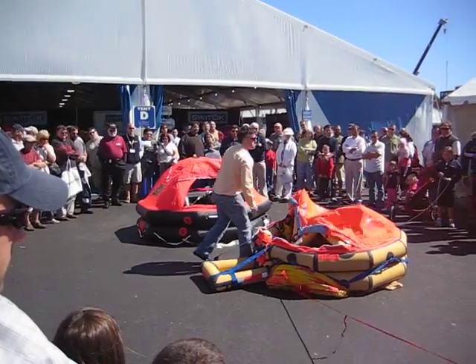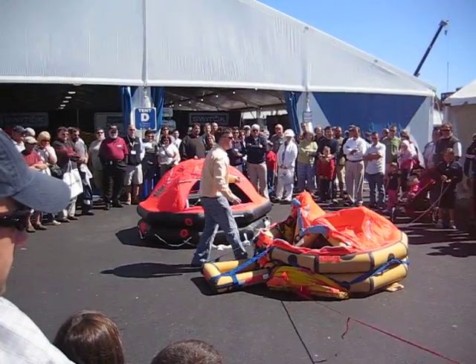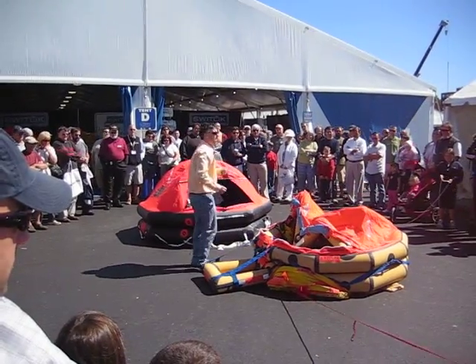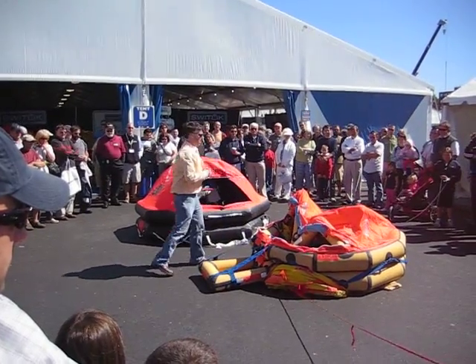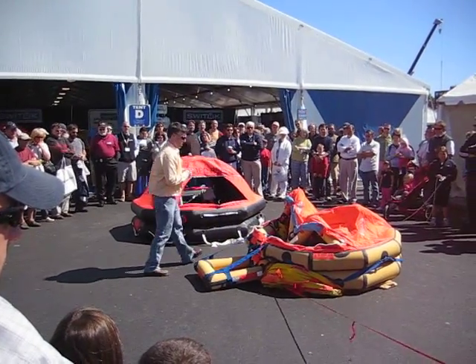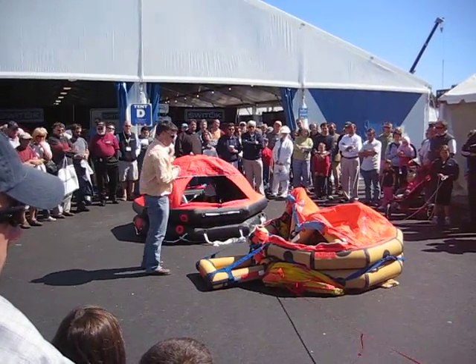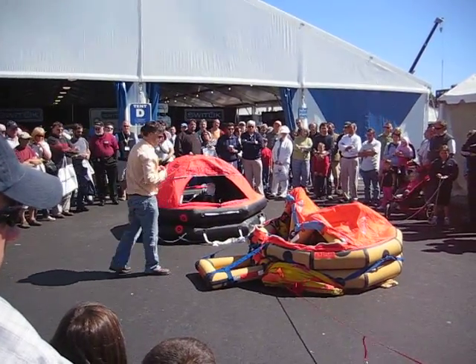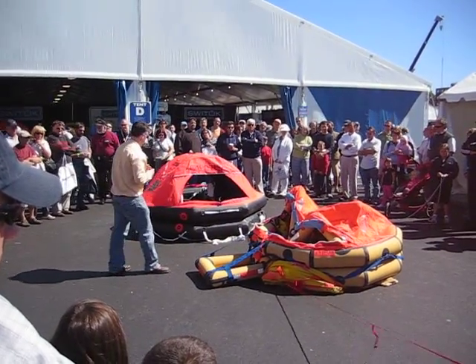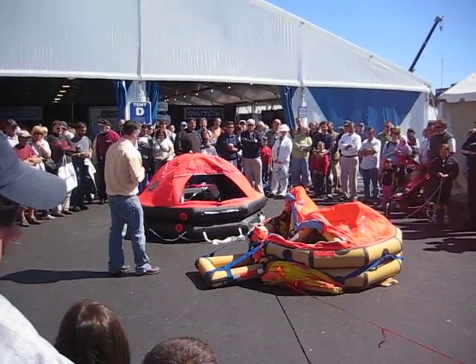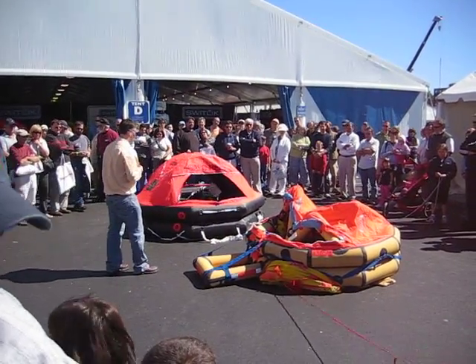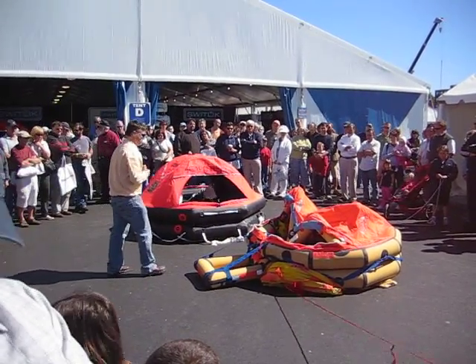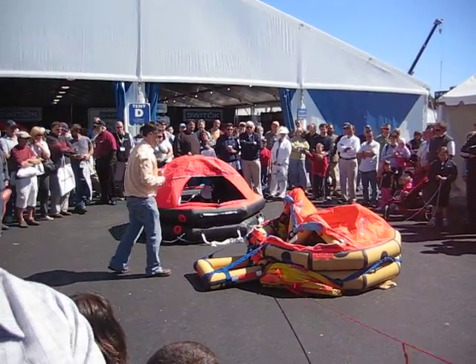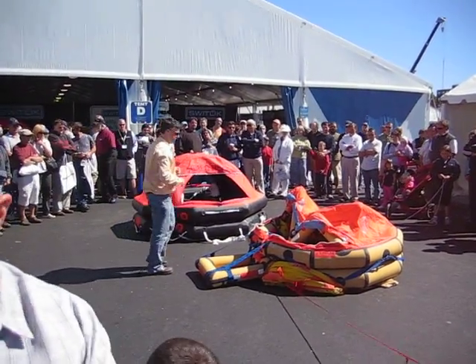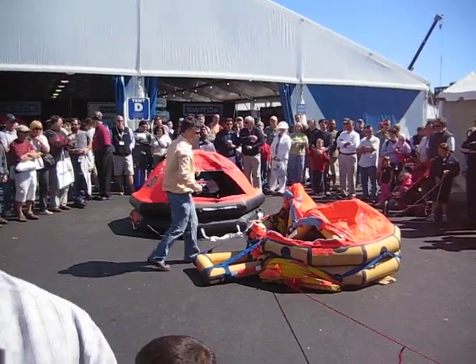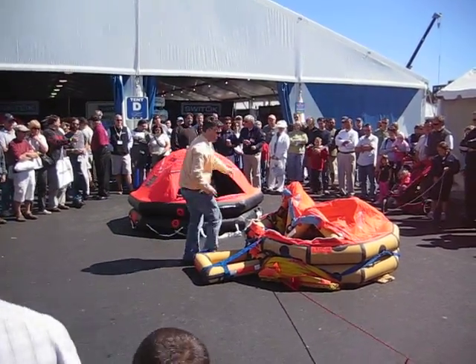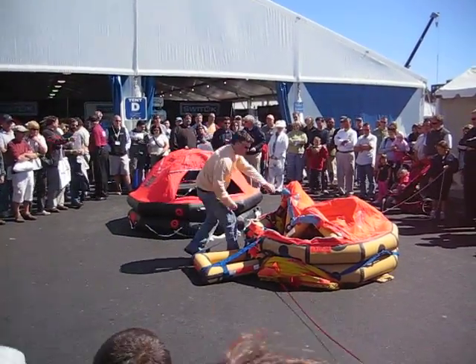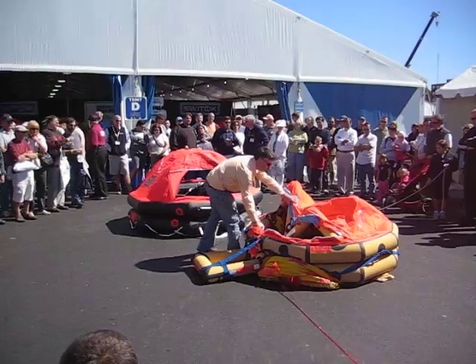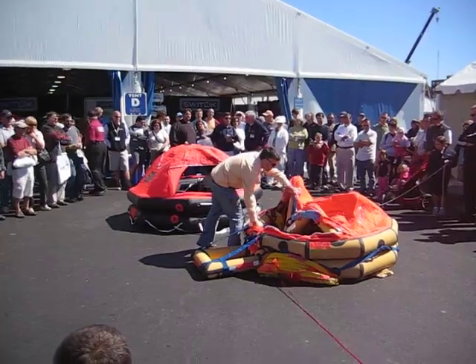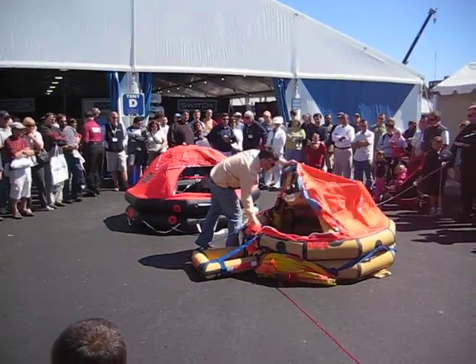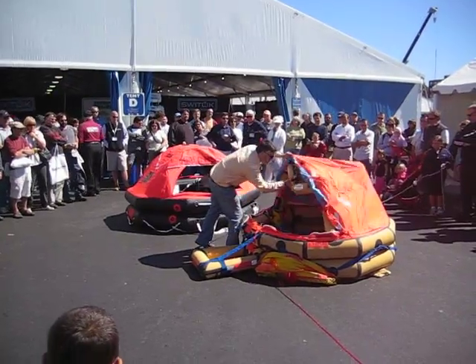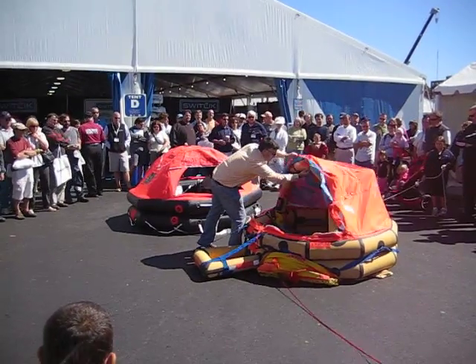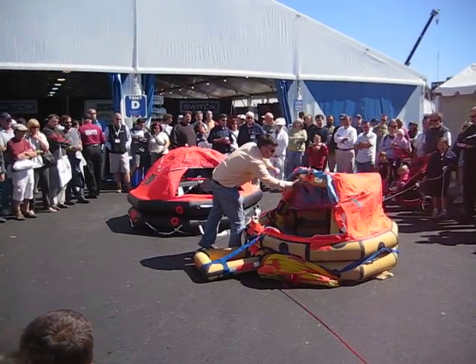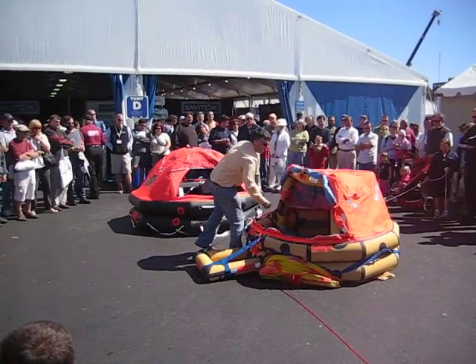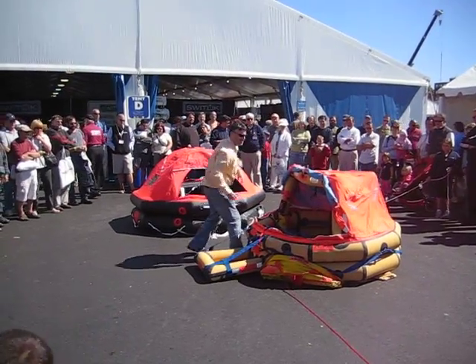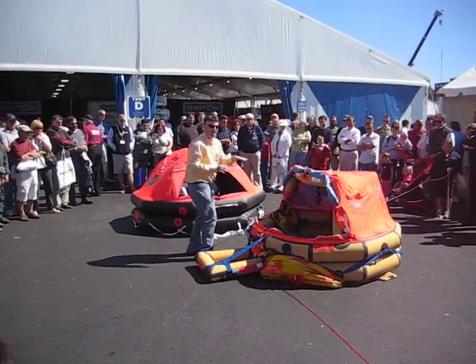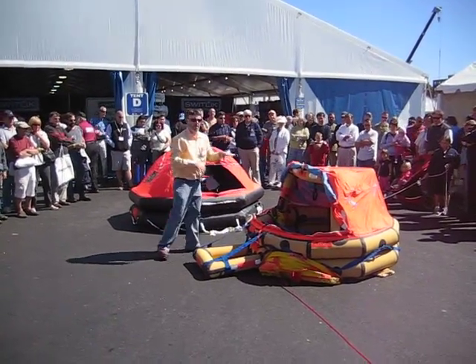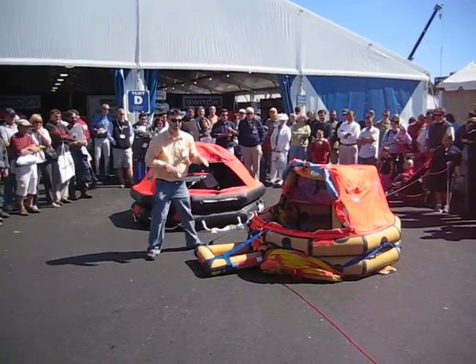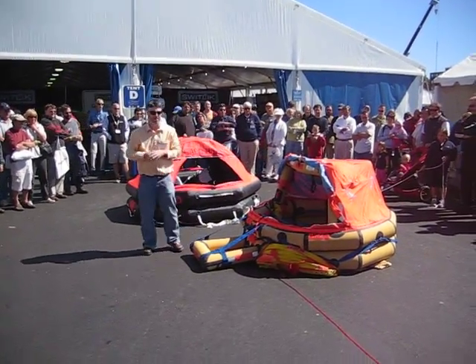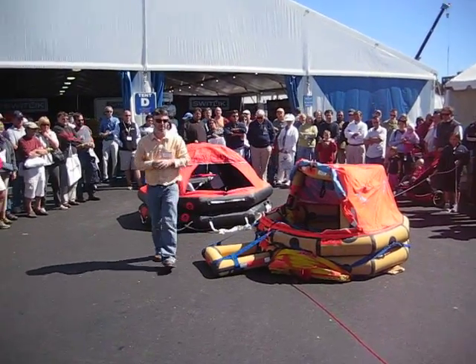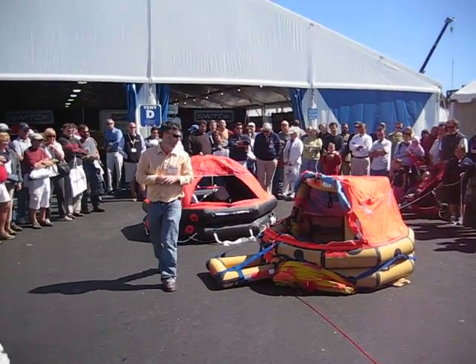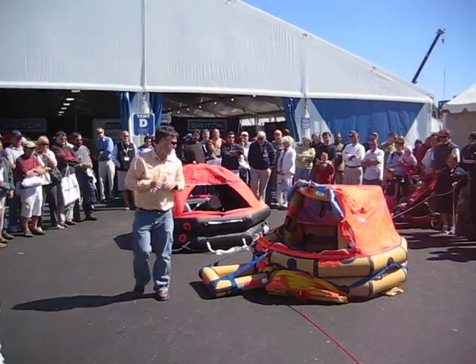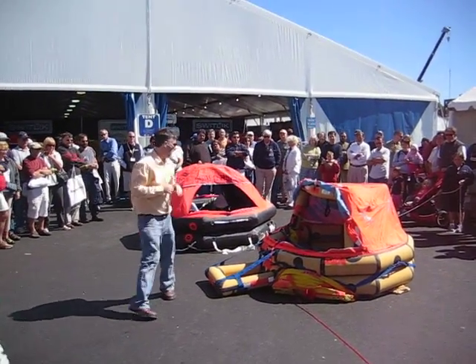The sharks have already got you on the other one. It's still inflating — that's why.